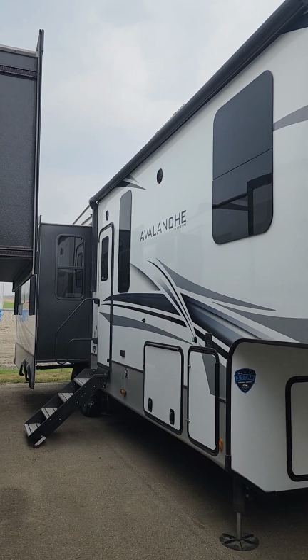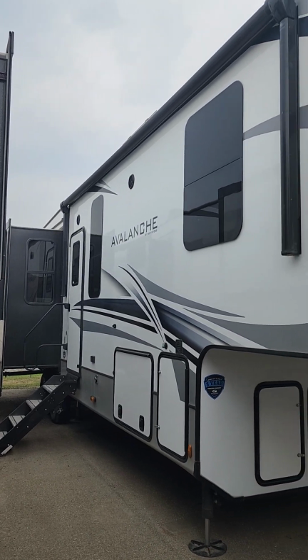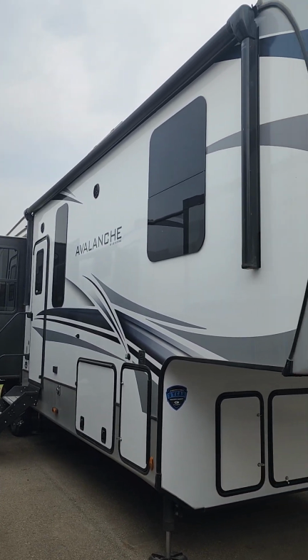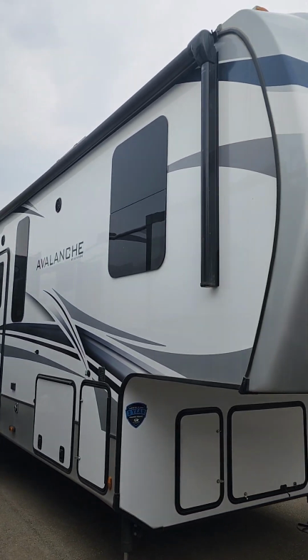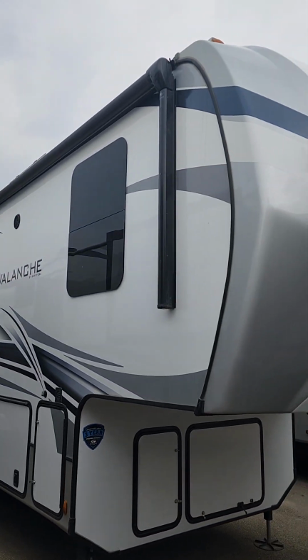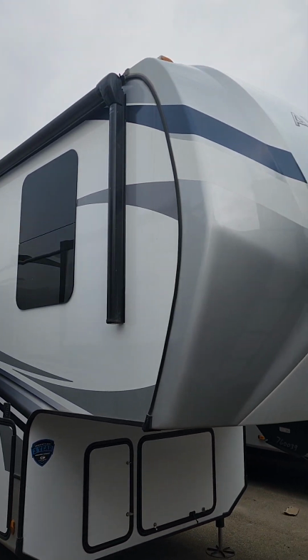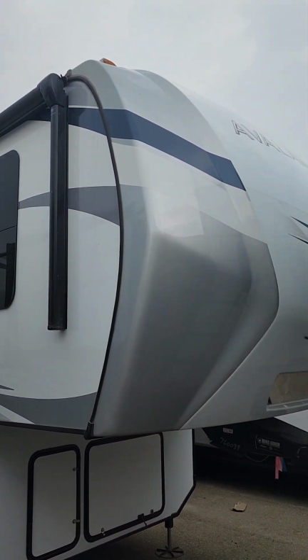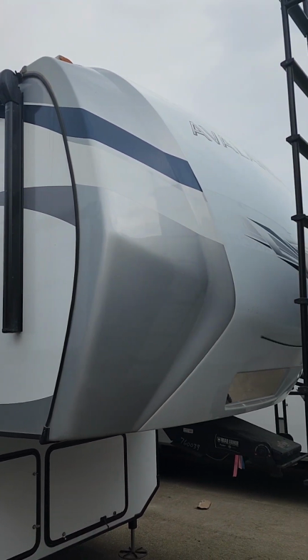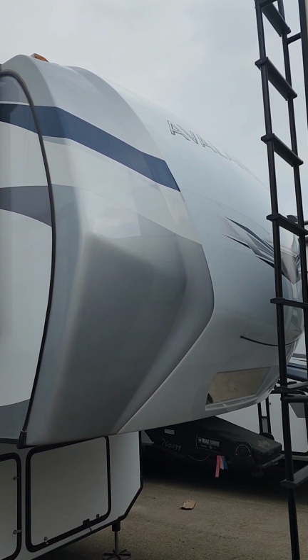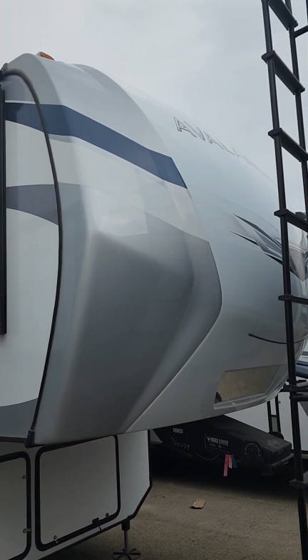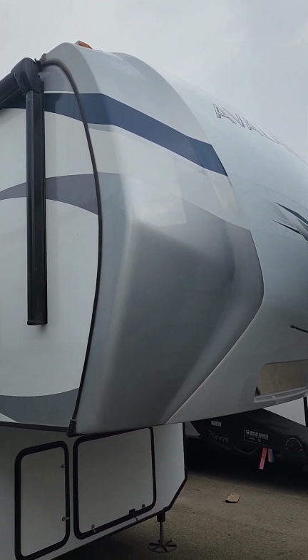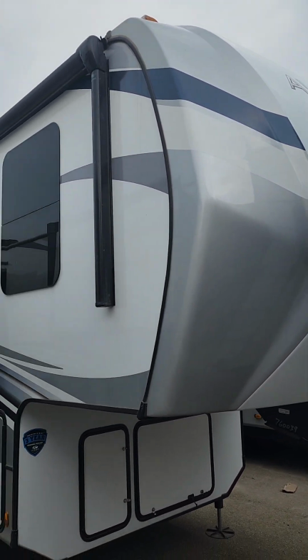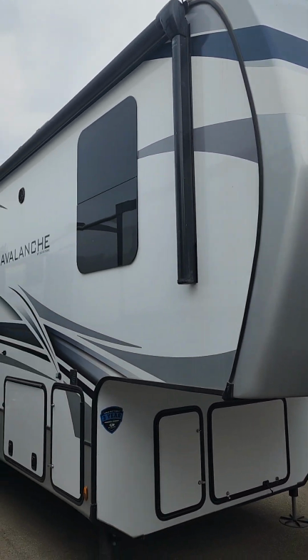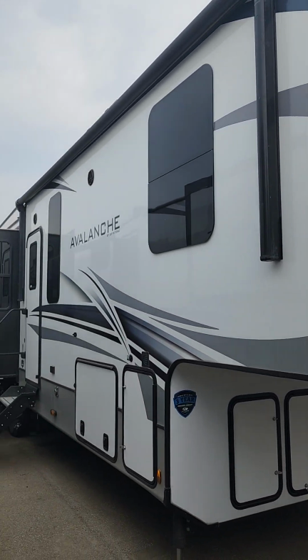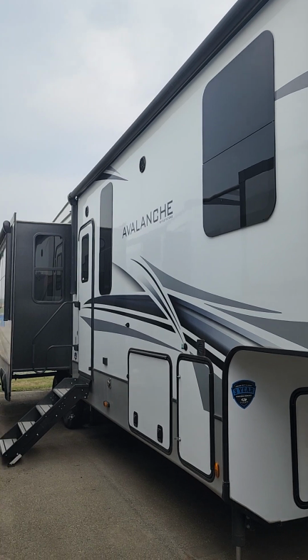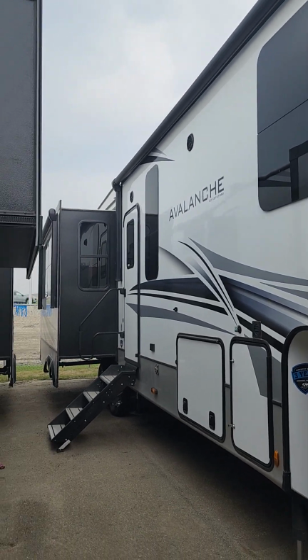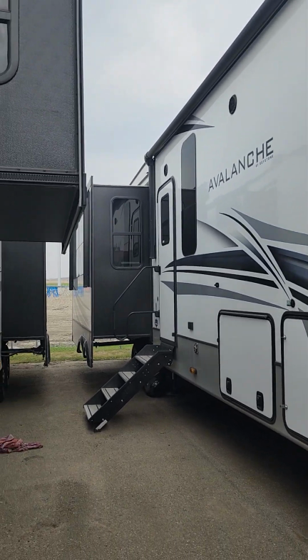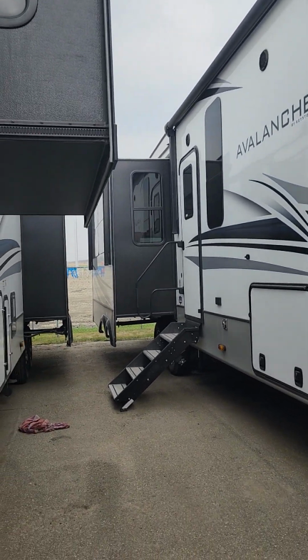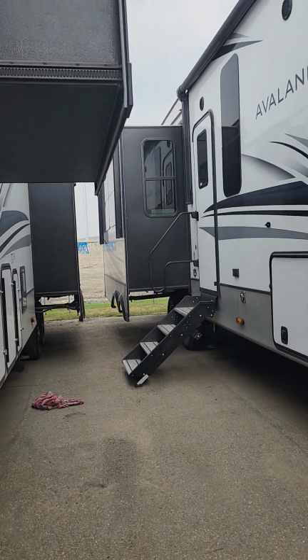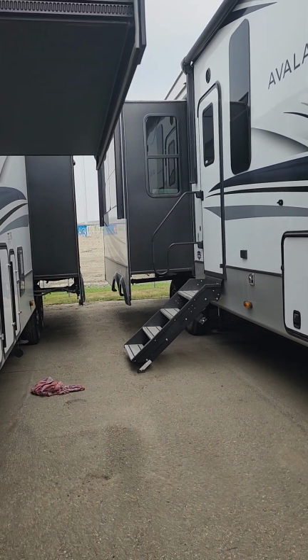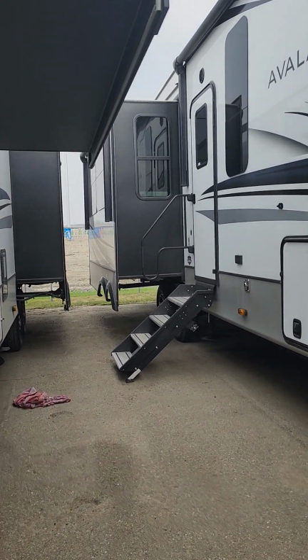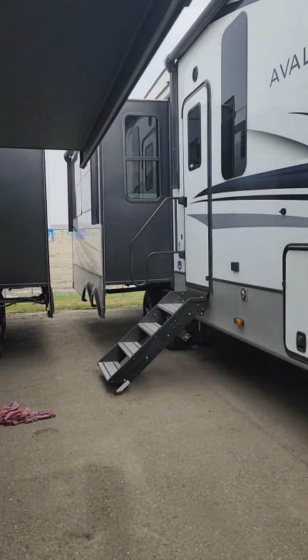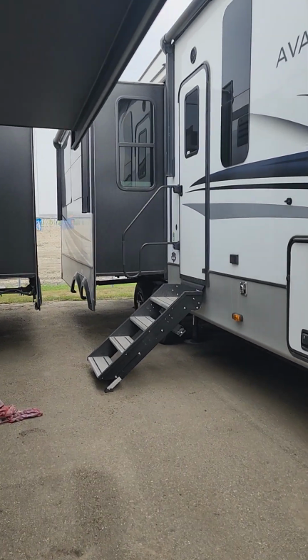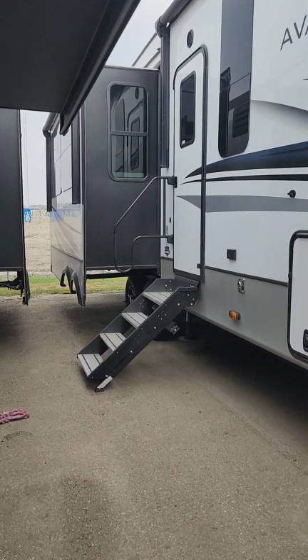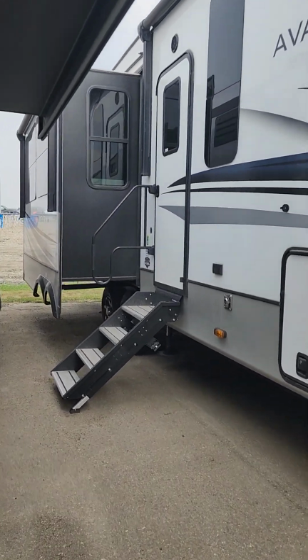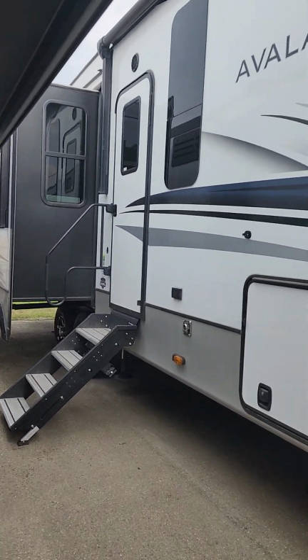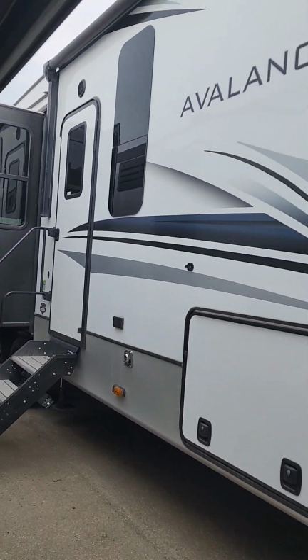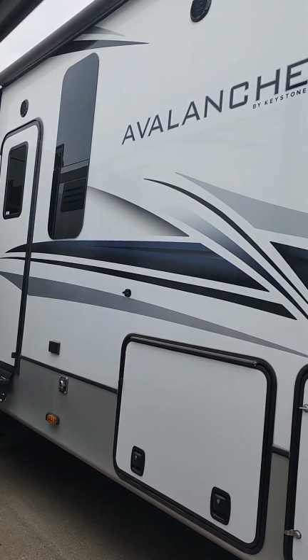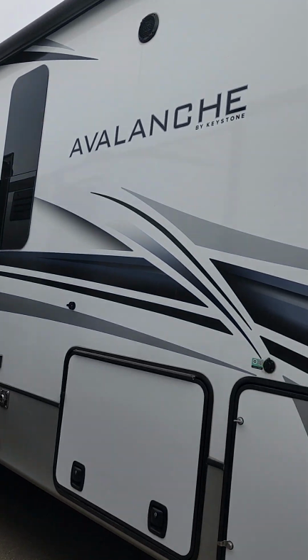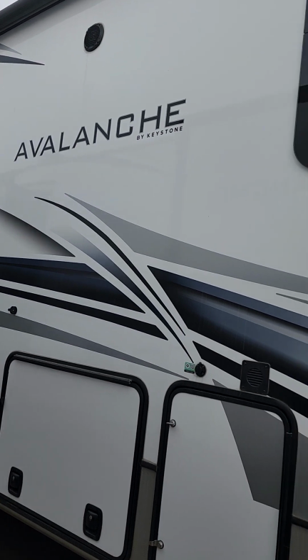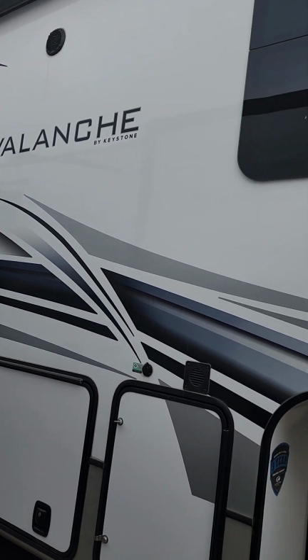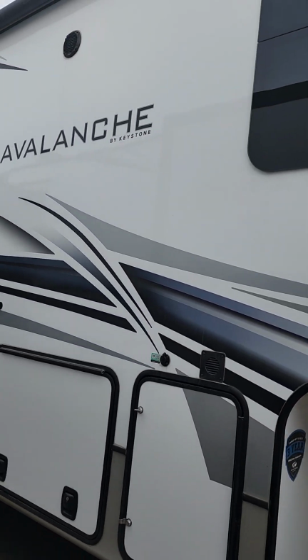My name is Kevin again here at Schwab's RV World, and we can definitely take a look at this amazing unit and get you out into the camping season as quickly as possible. Let you enjoy the nature and the outdoors — I'll talk to you guys soon.